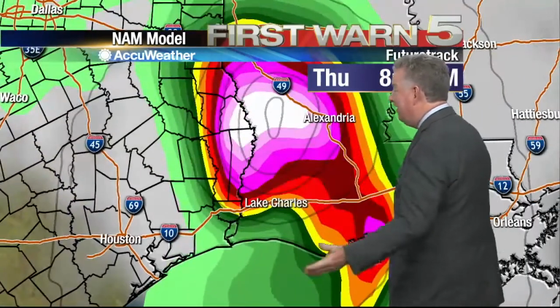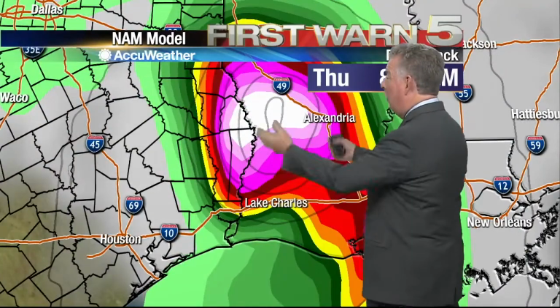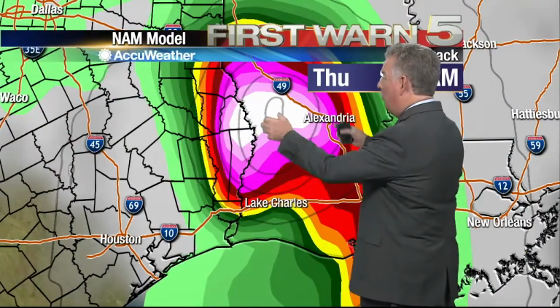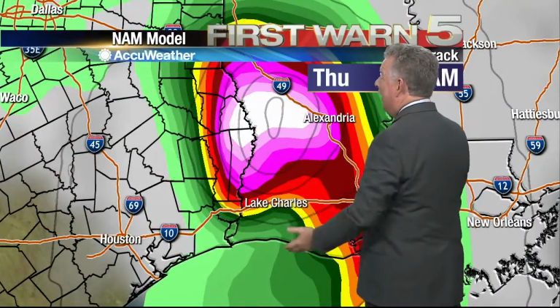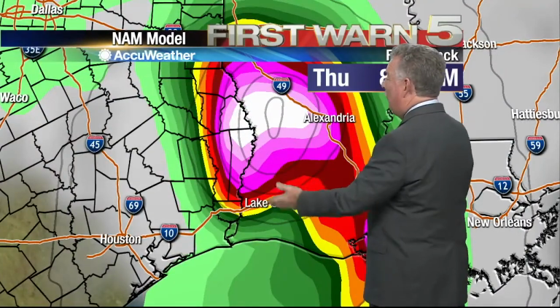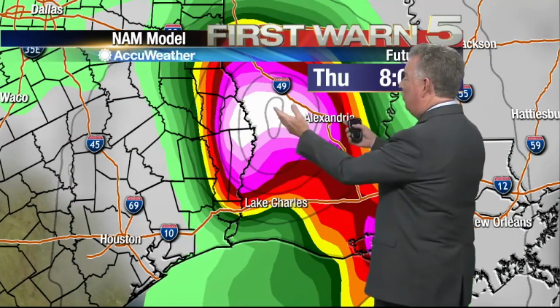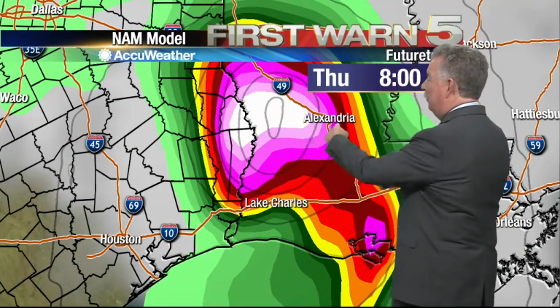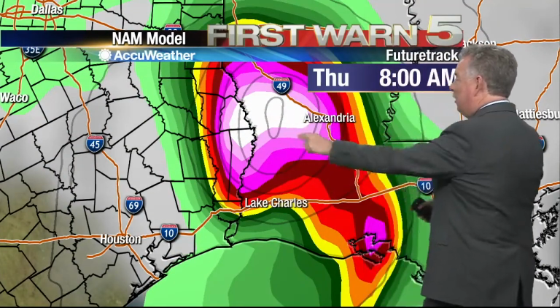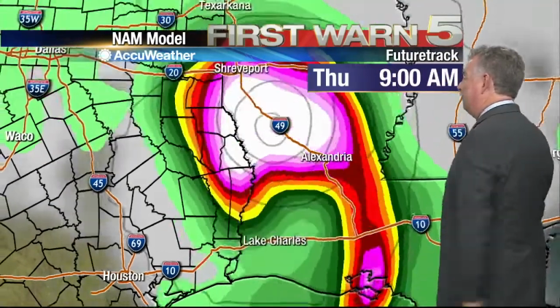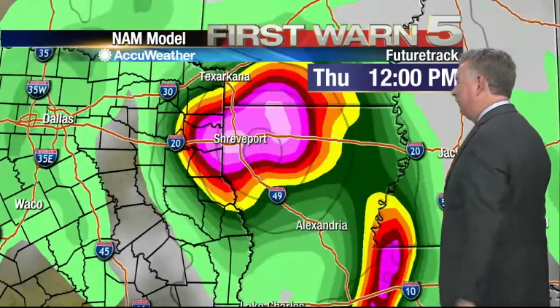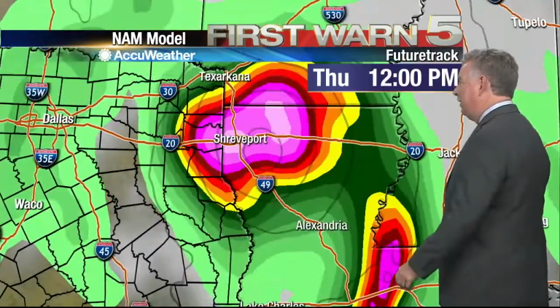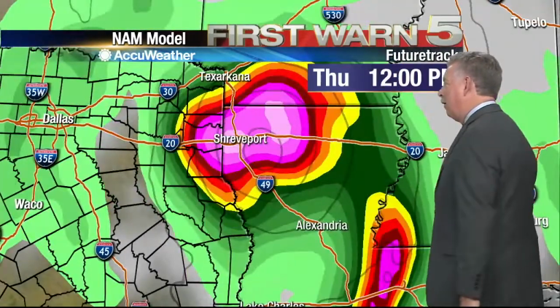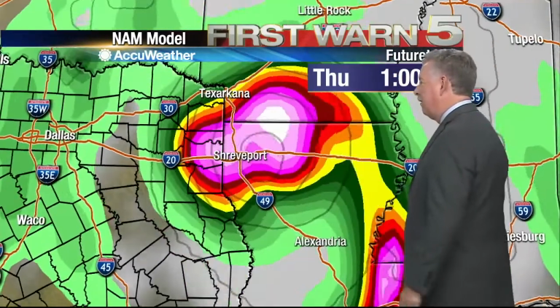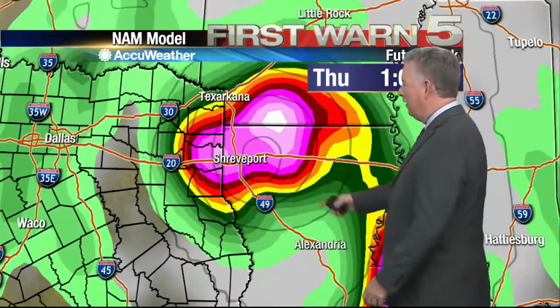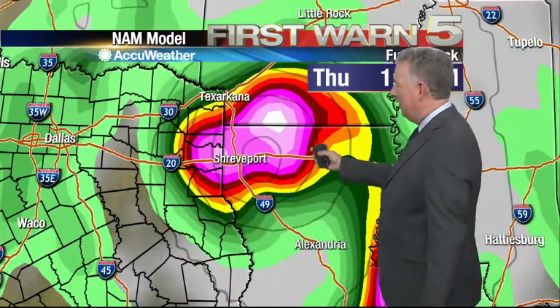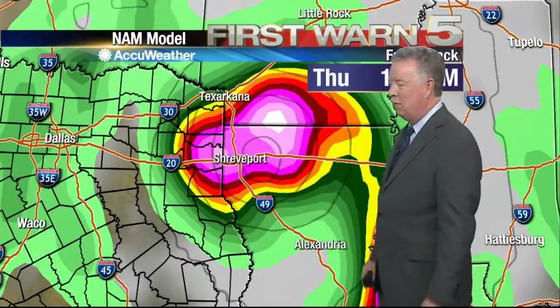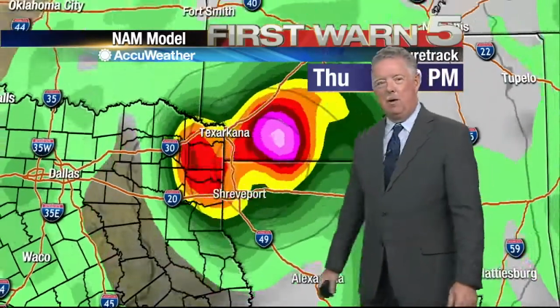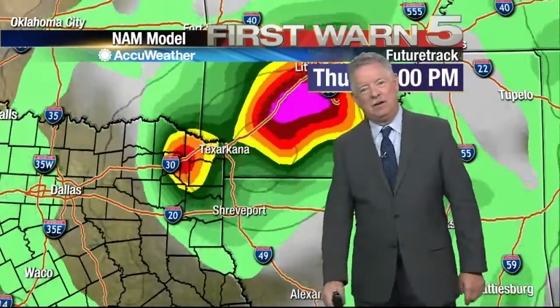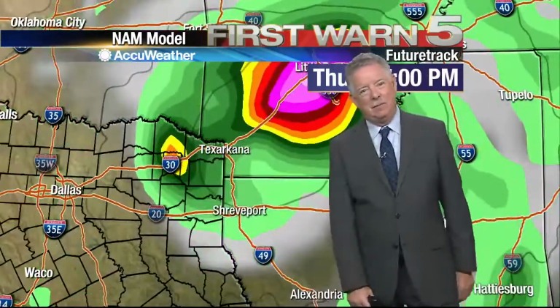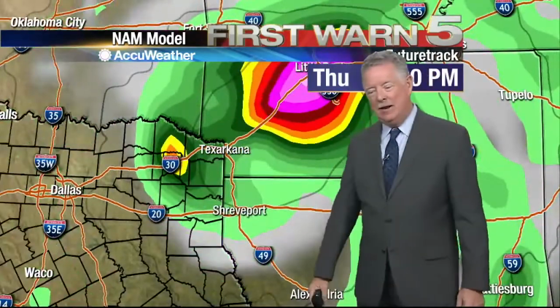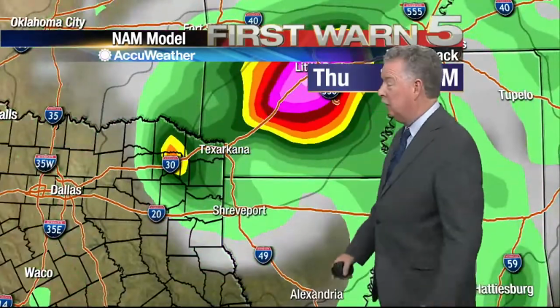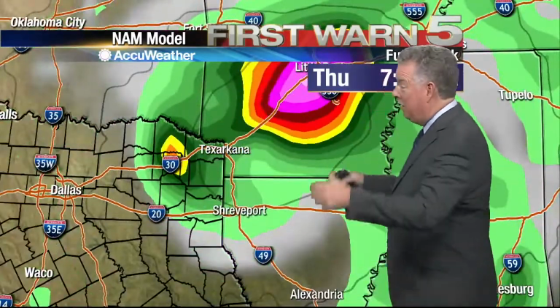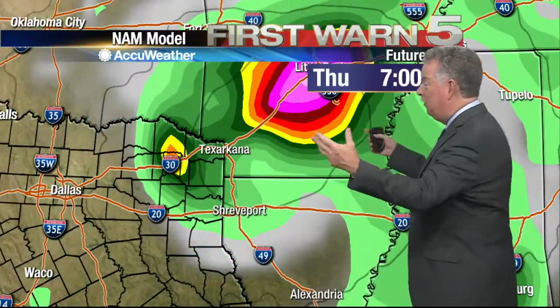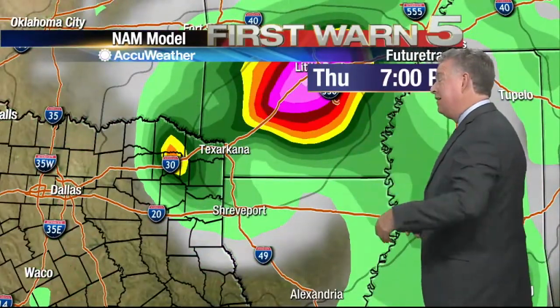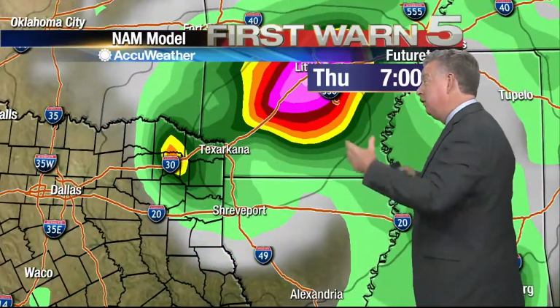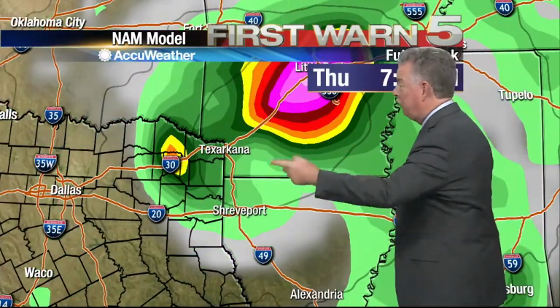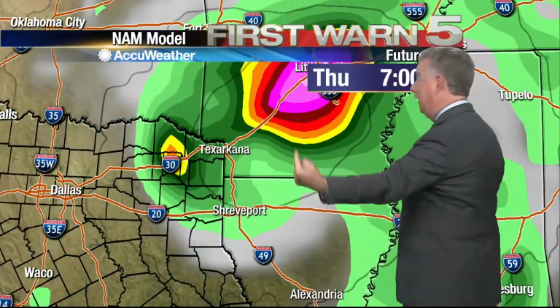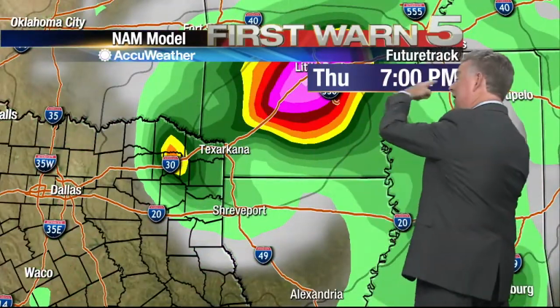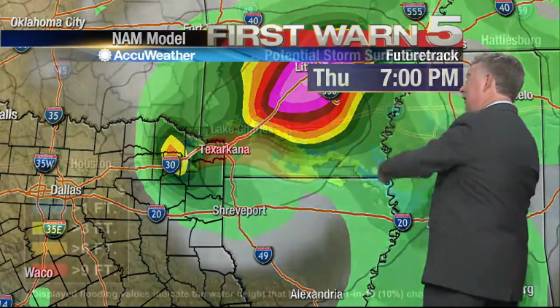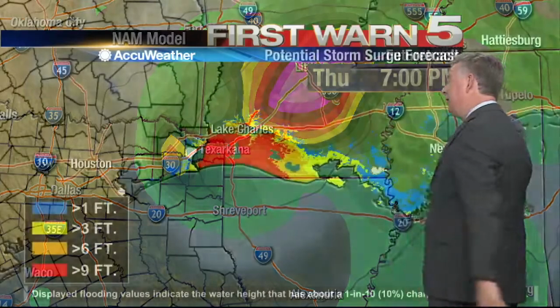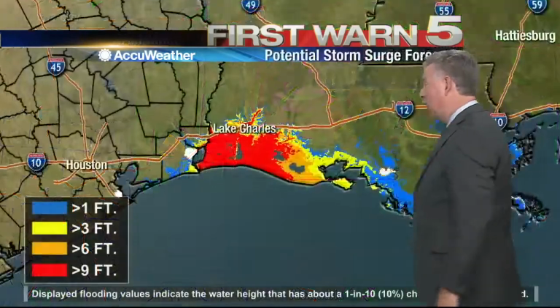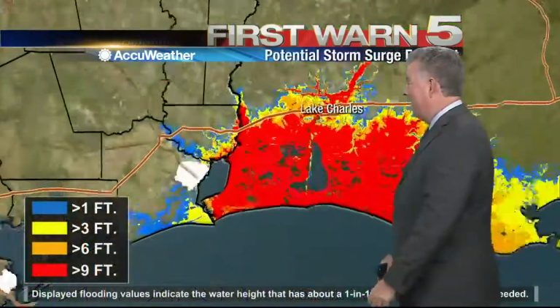It continues going northward, right up through western Louisiana, west of Alexandria, not far from Shreveport, and then kind of falls apart once it gets up into Arkansas. But it'll still maintain some circulation even as it heads out toward the Atlantic.